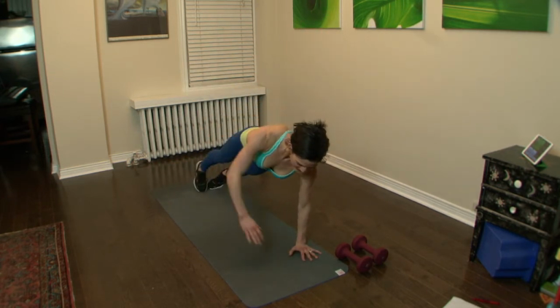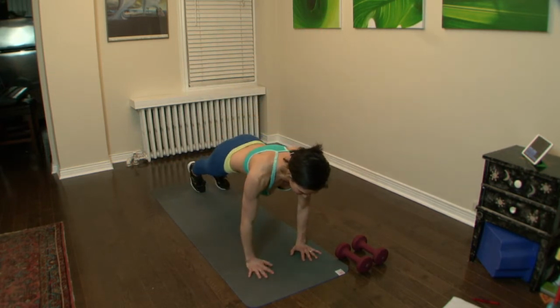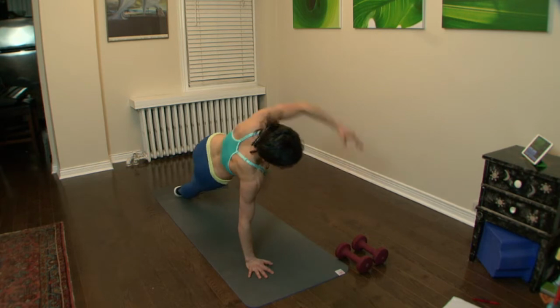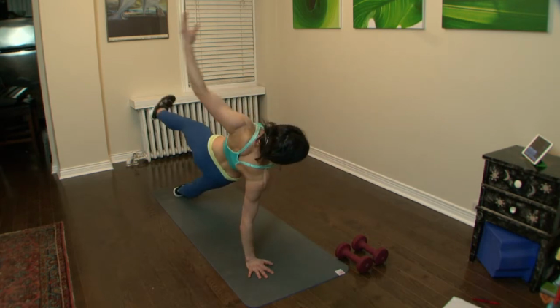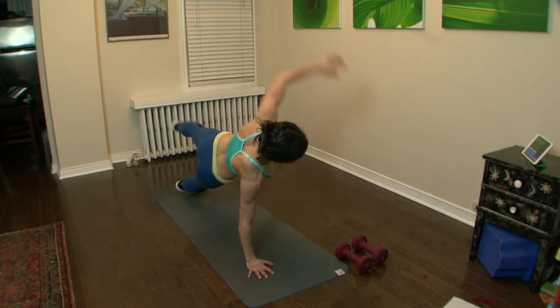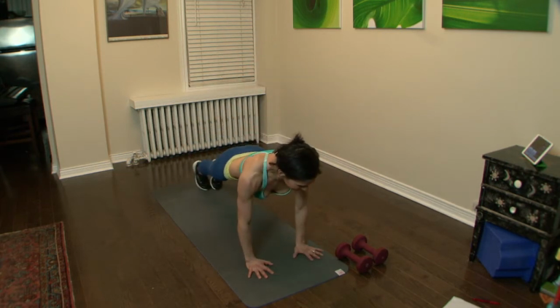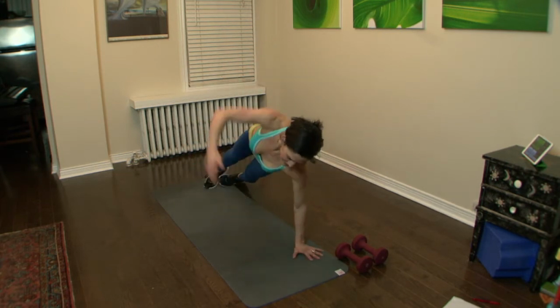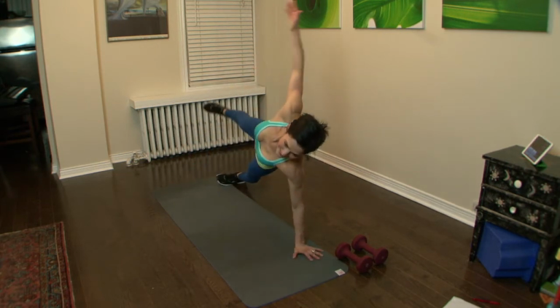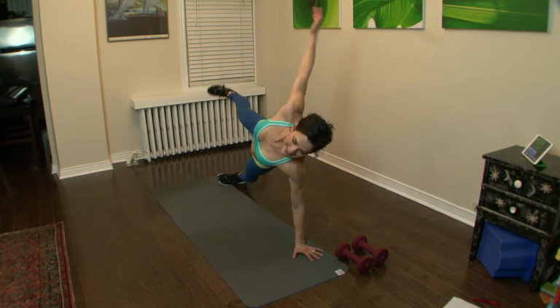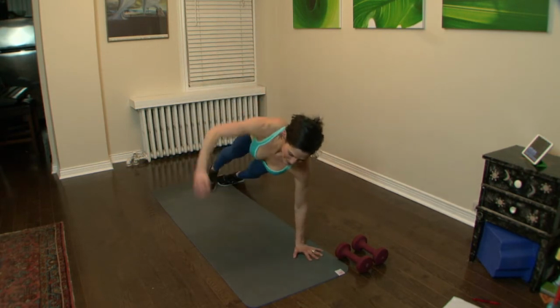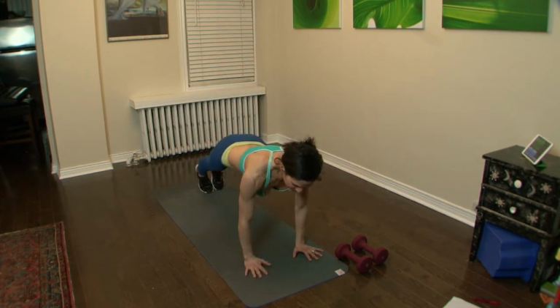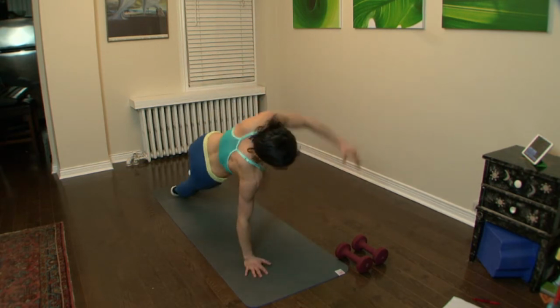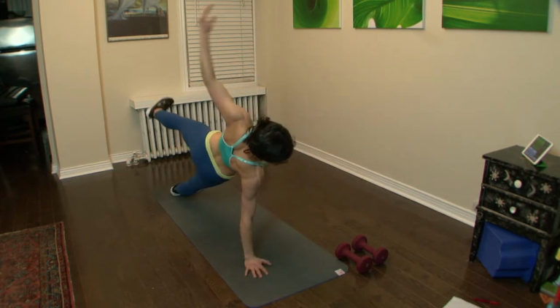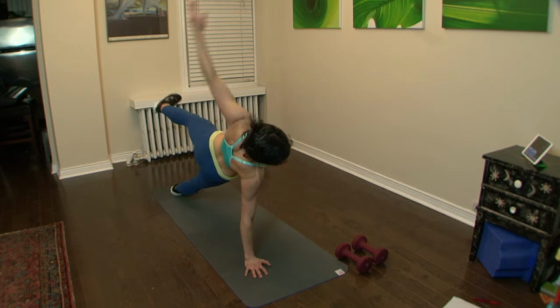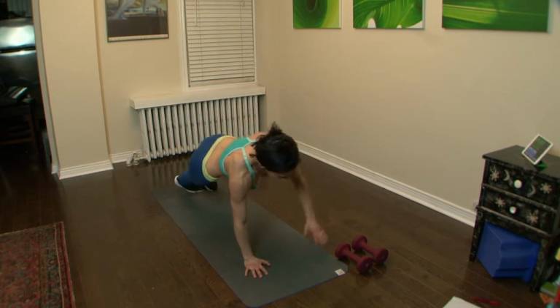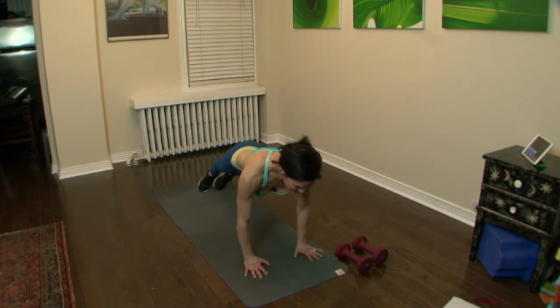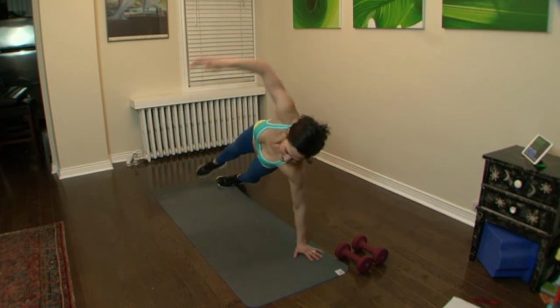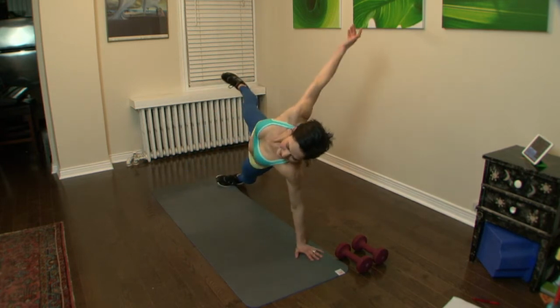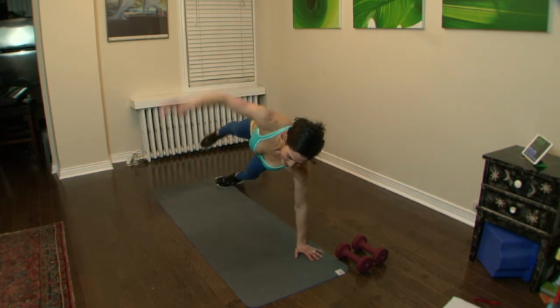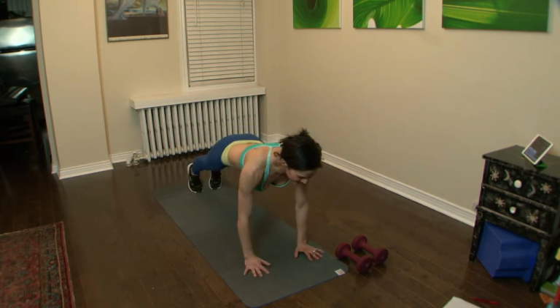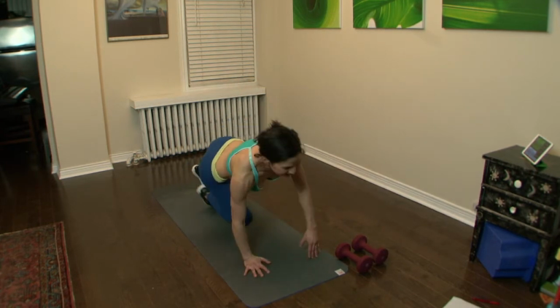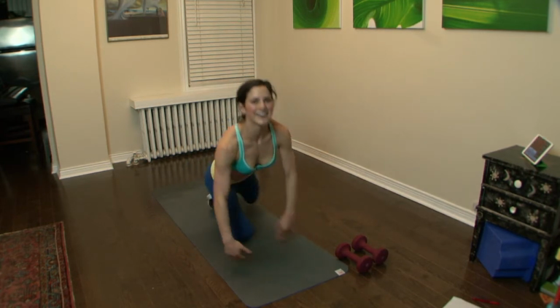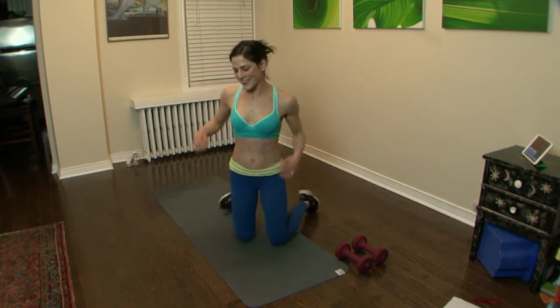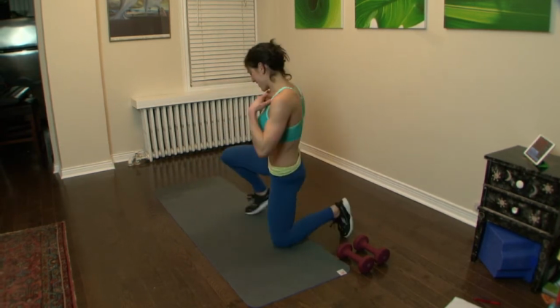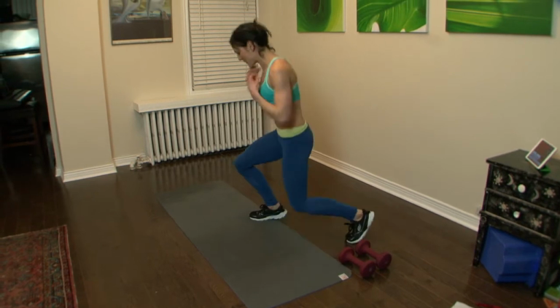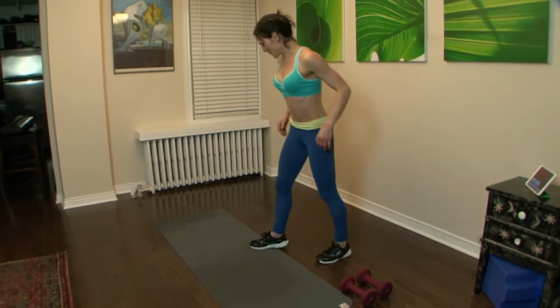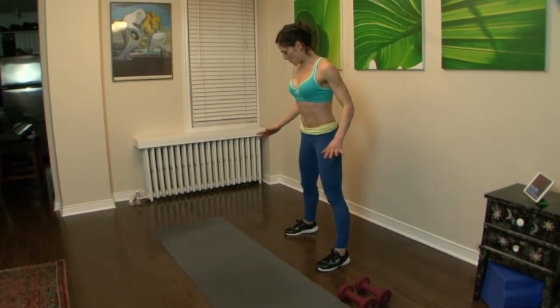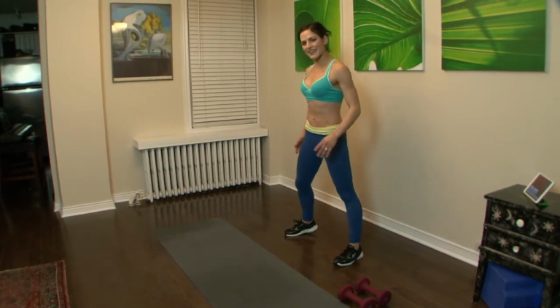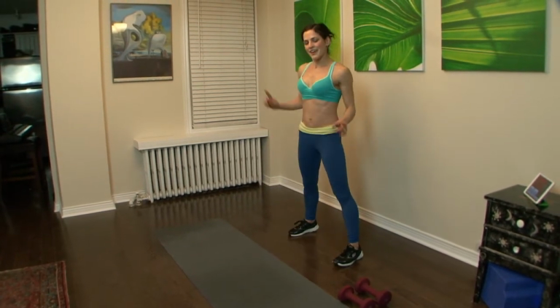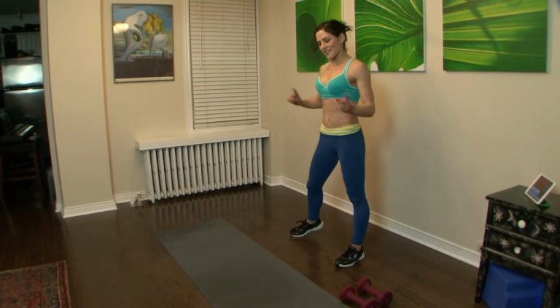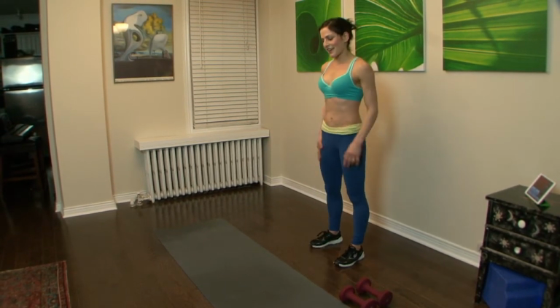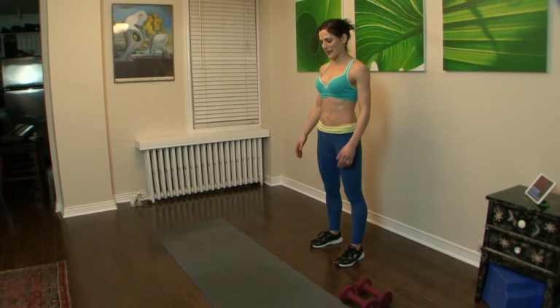Doing well. We're going to stand it up after this and get back to leg work. Take it up fast, have some space — side to side knee up.